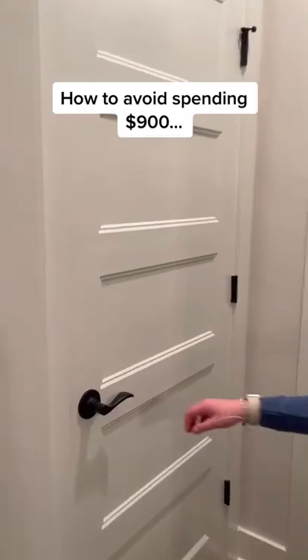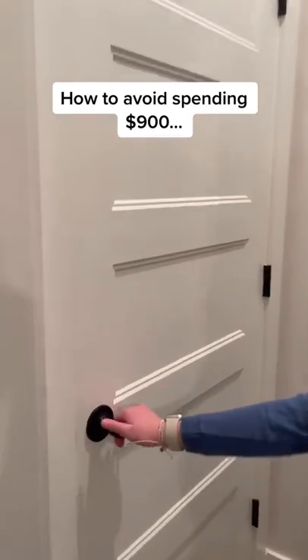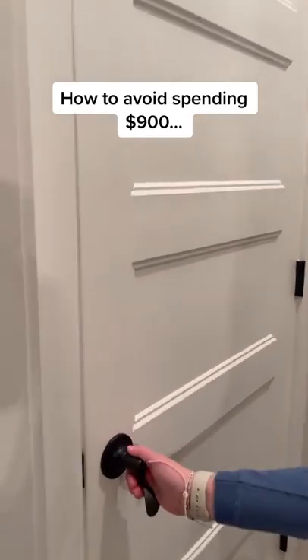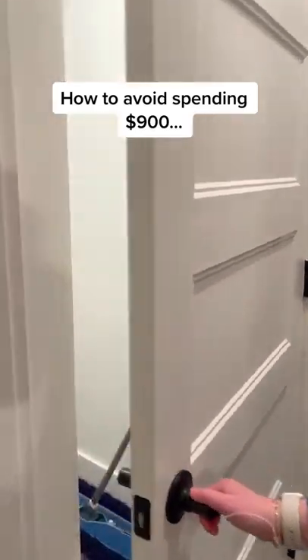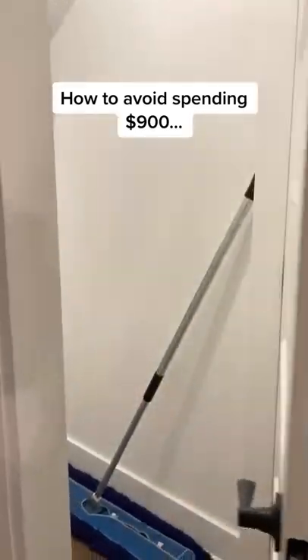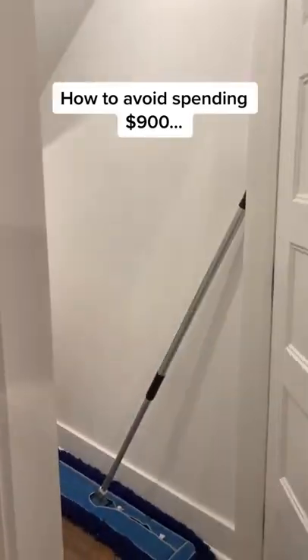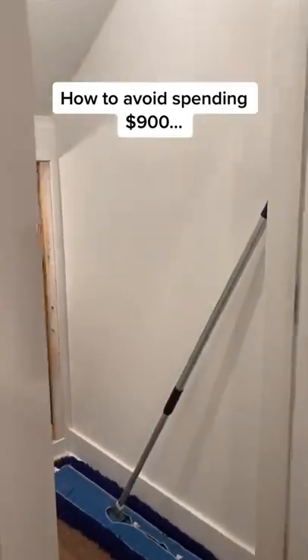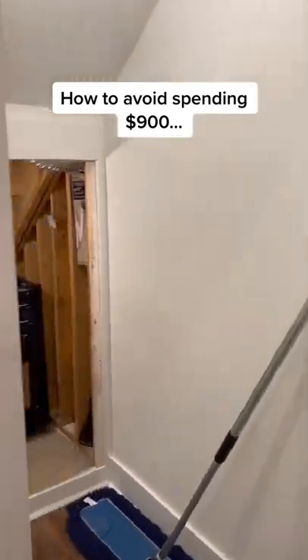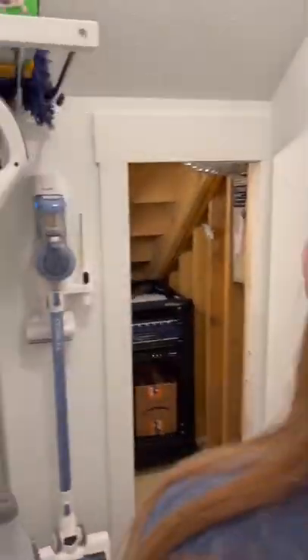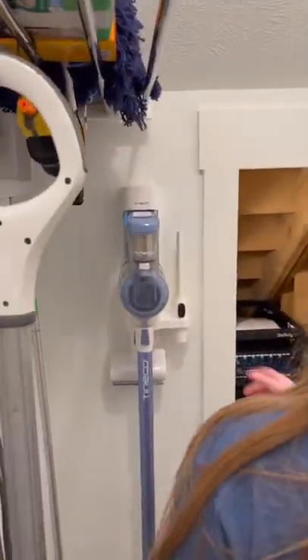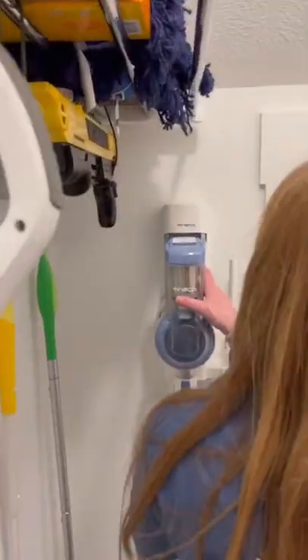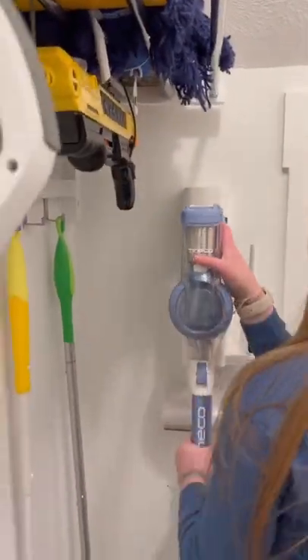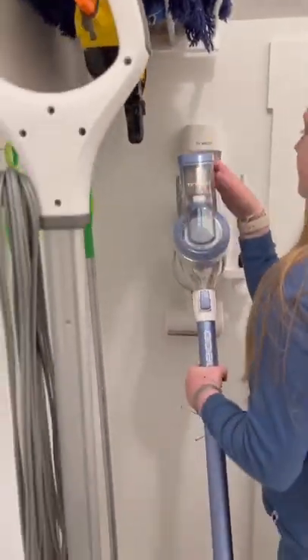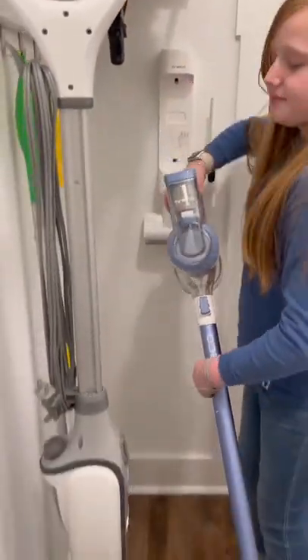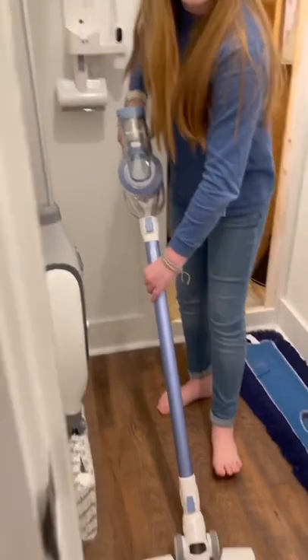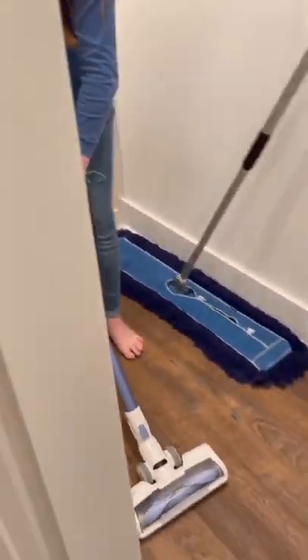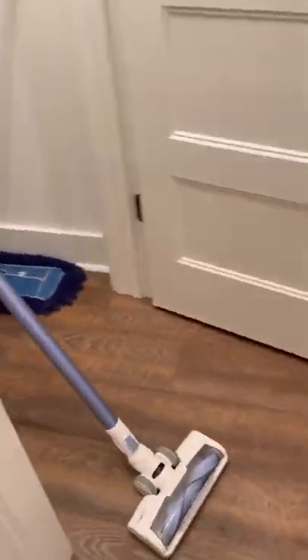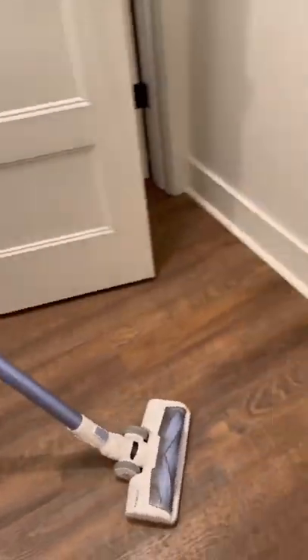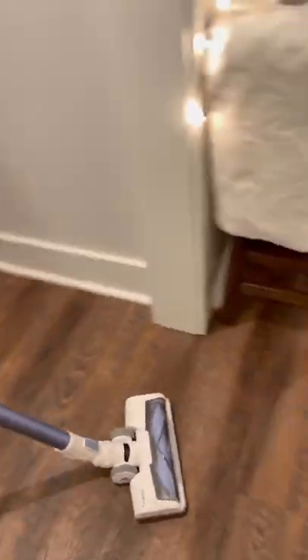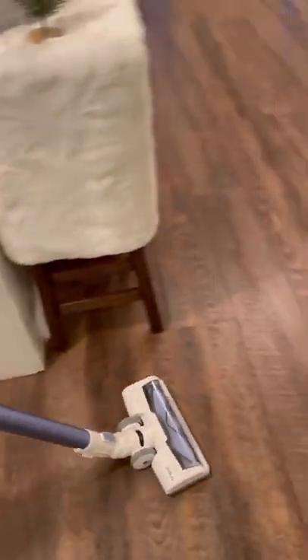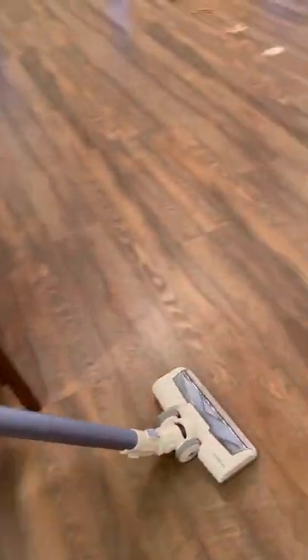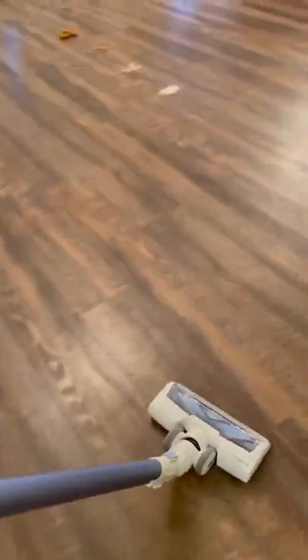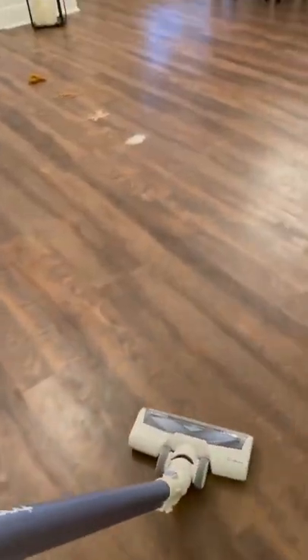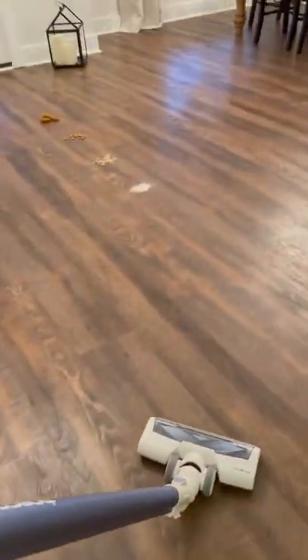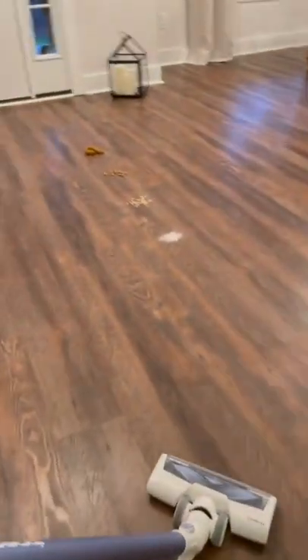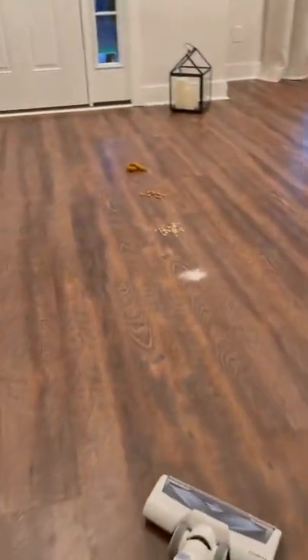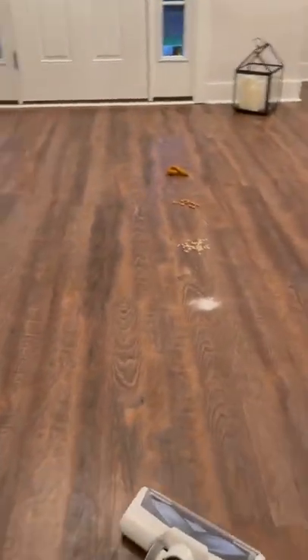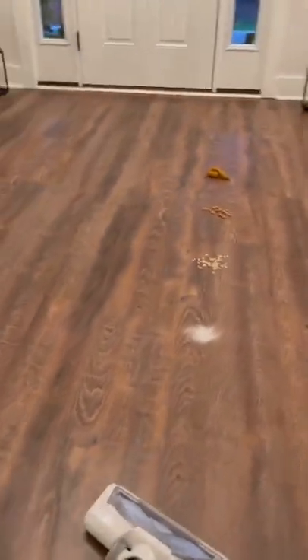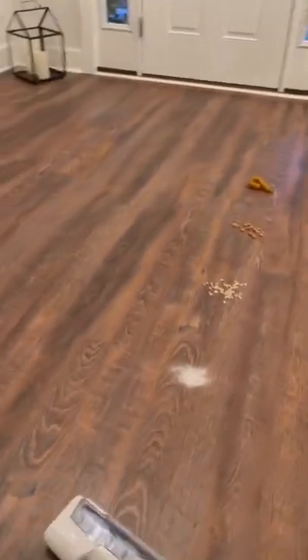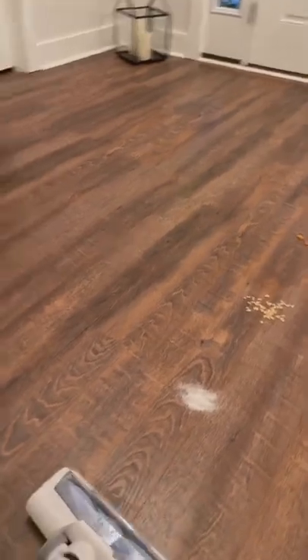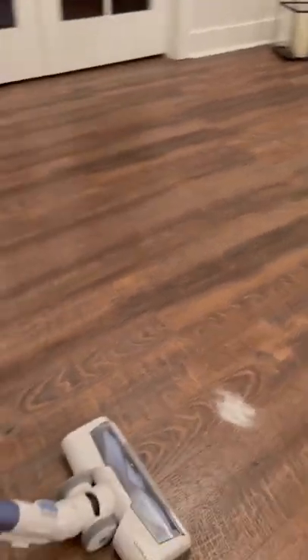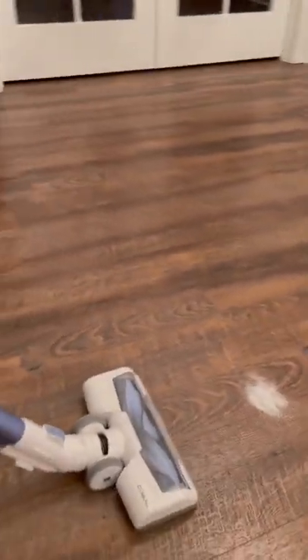How to avoid spending 900 fat ones on a vacuum. I used a quartered vacuum up until about four days ago, and I was inches from buying the other brand that rhymes with Dyson. Tinco sent me this A11 Hero to try out, and here's how it performed.